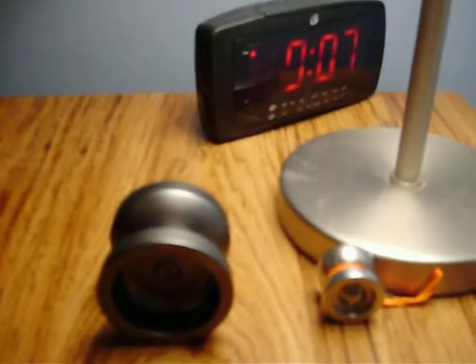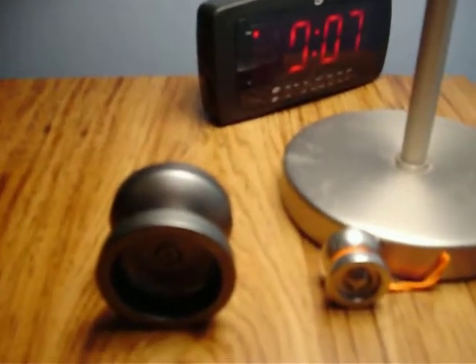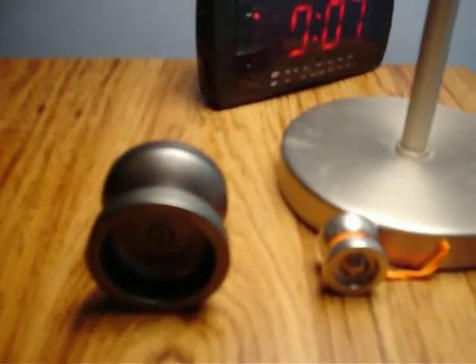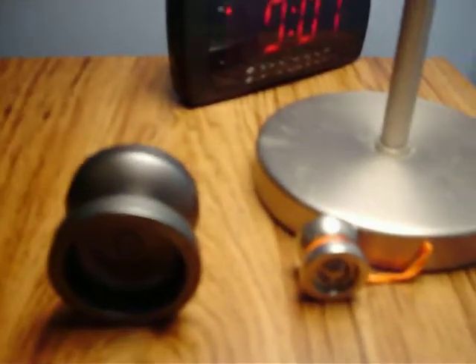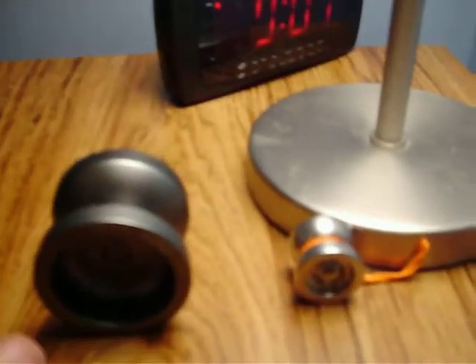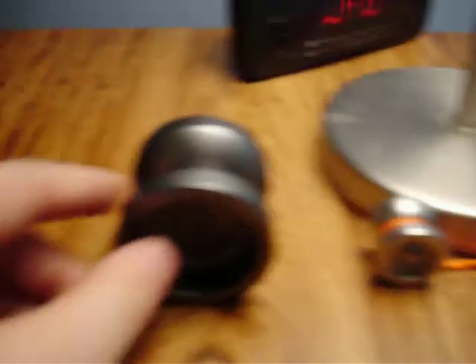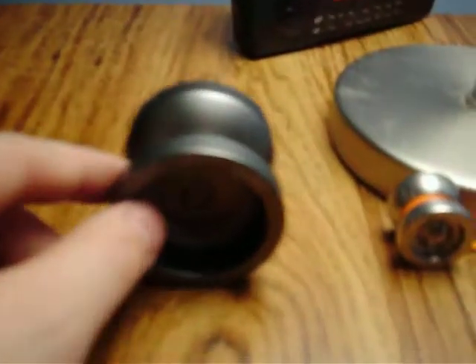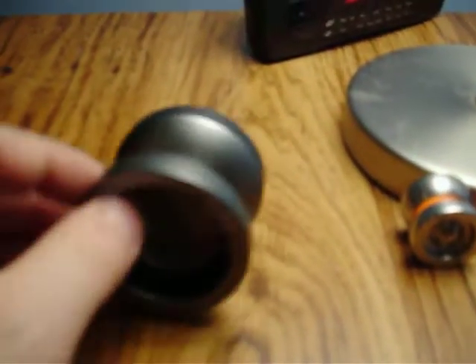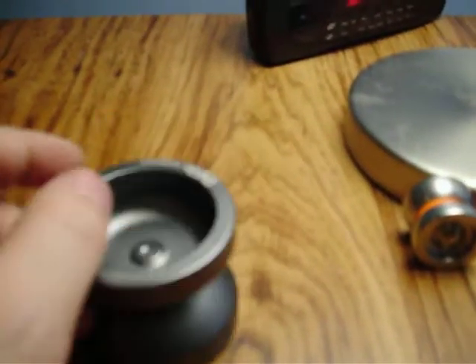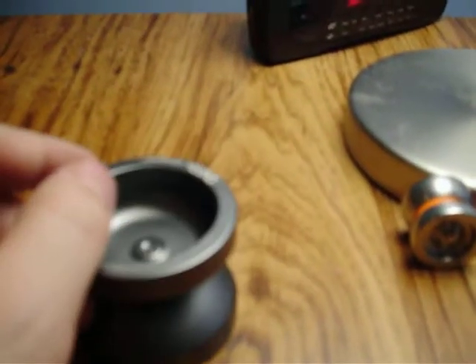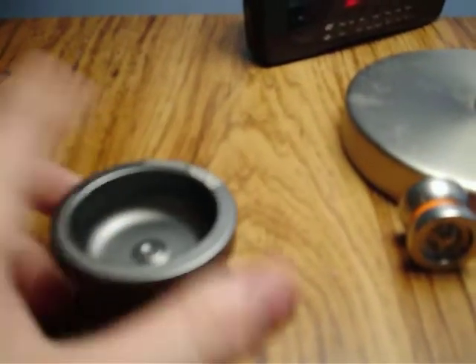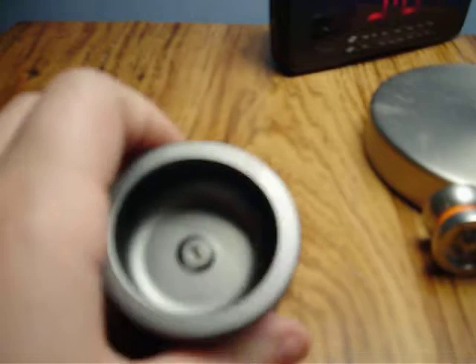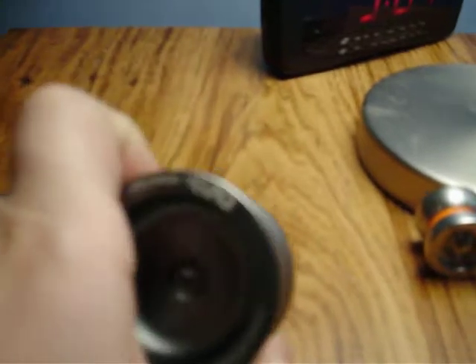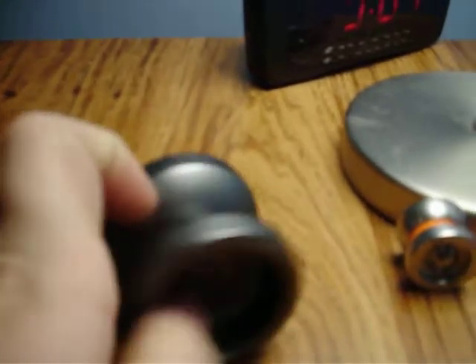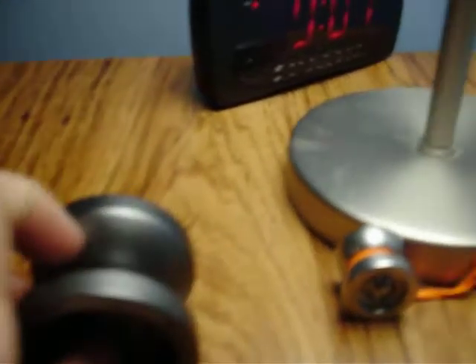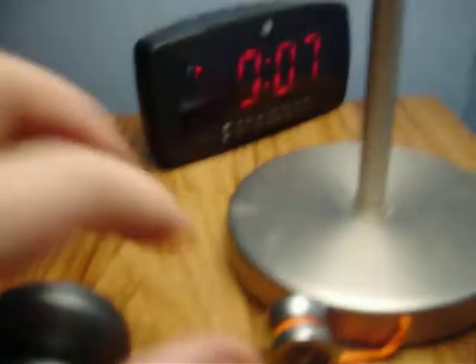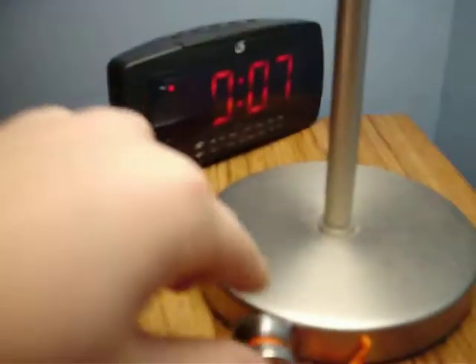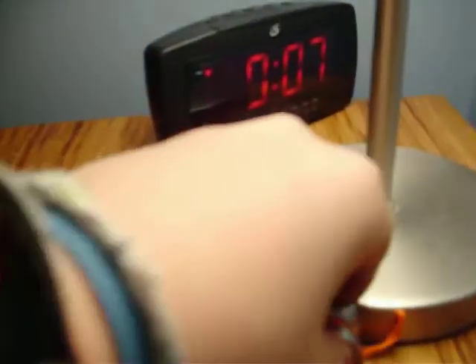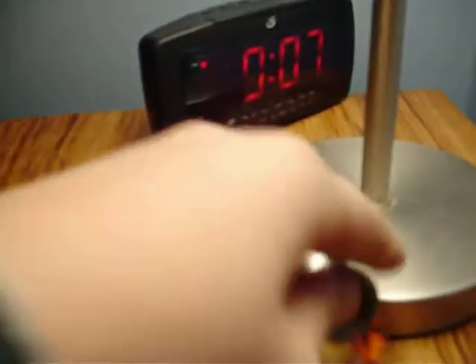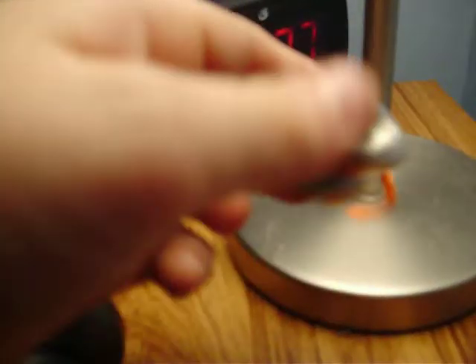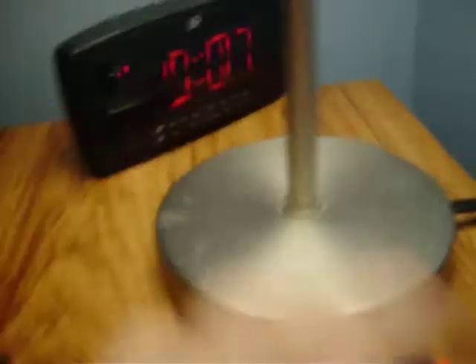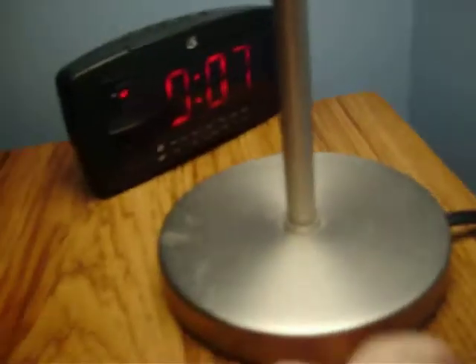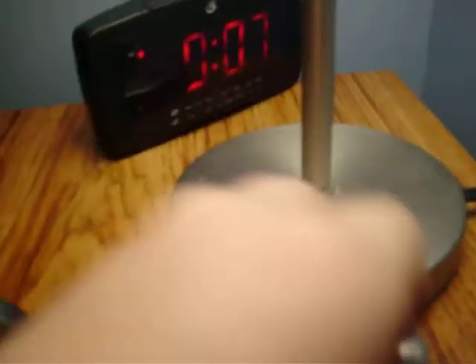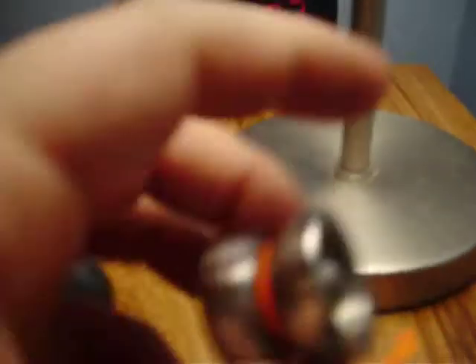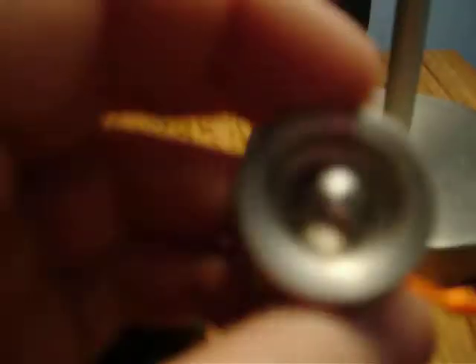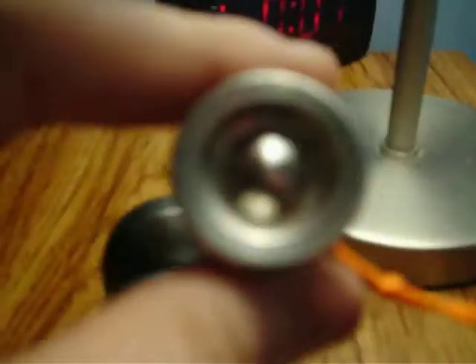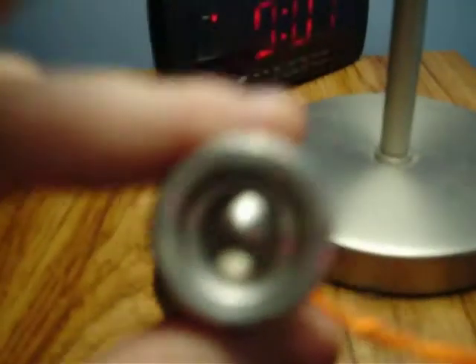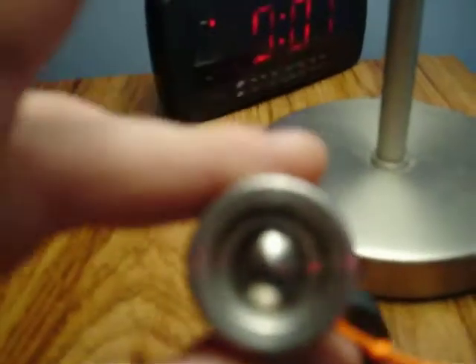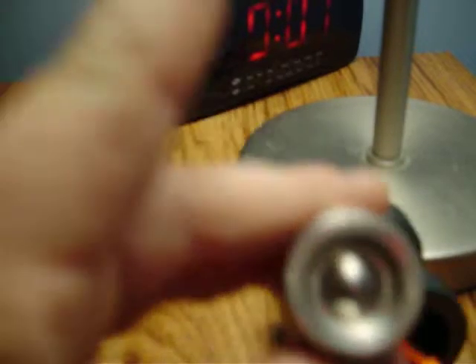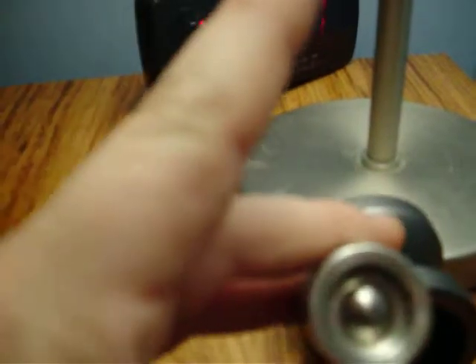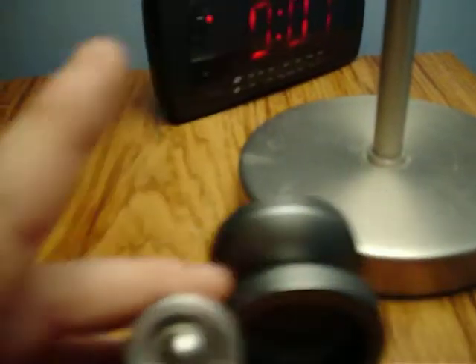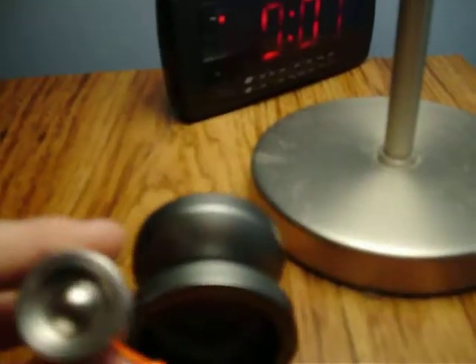Today guys I'm going to be reviewing the YoYoFactory DV88 and — I don't know if you've heard of this one — the YoYoFactory Mighty Flea.